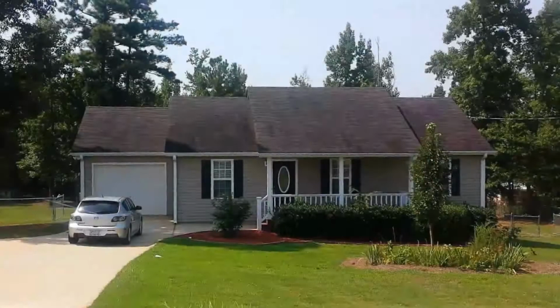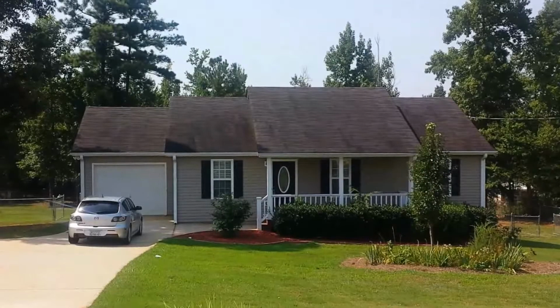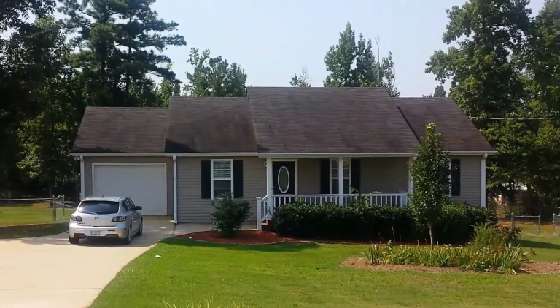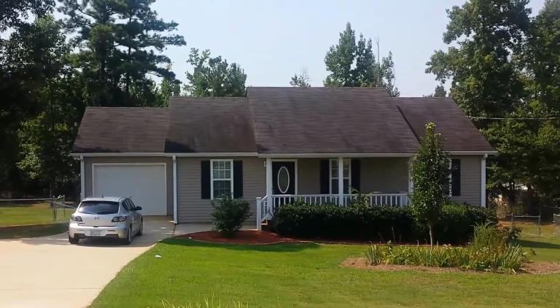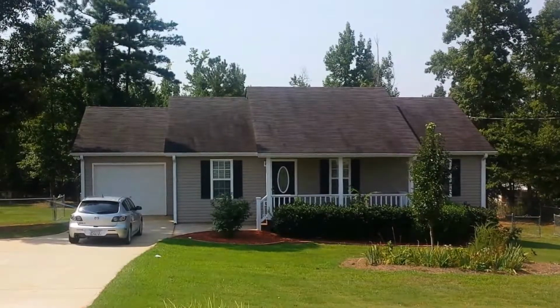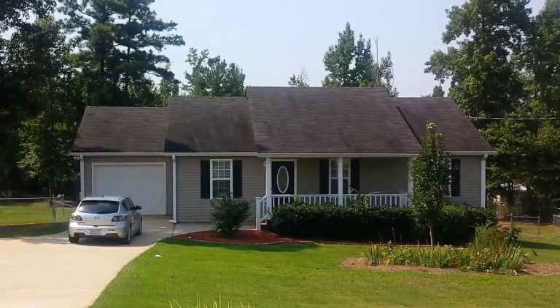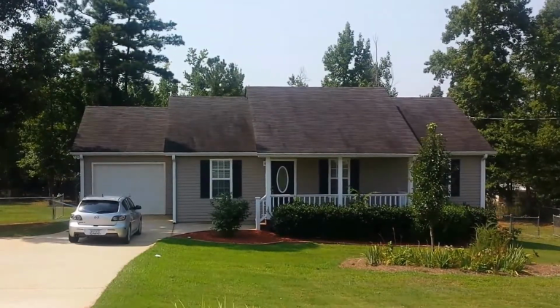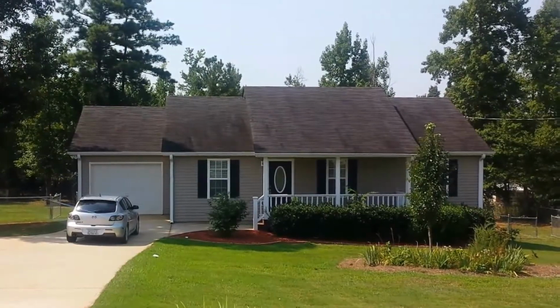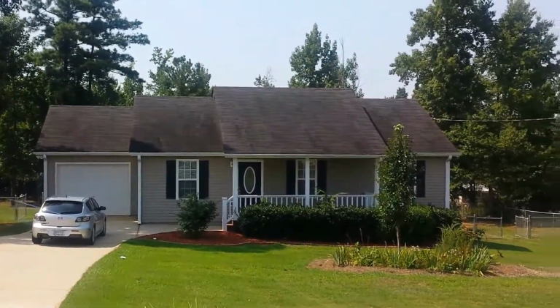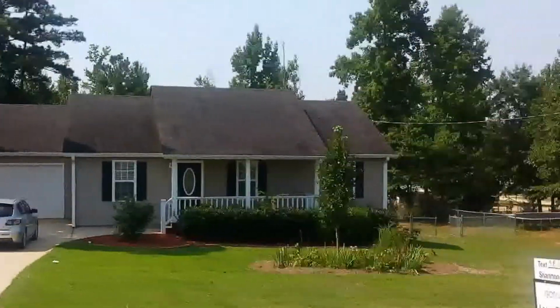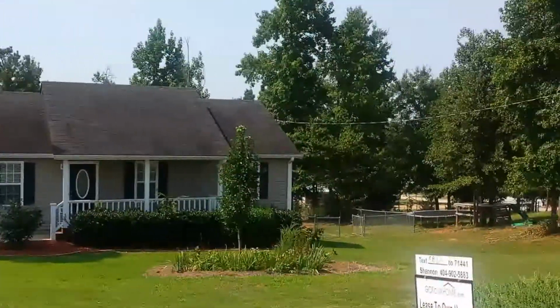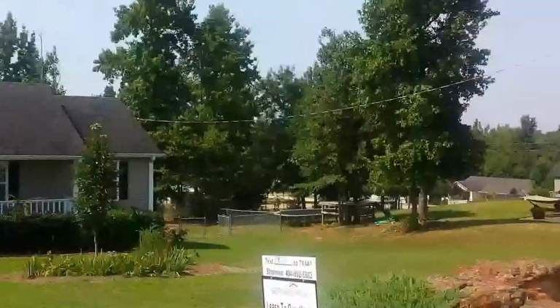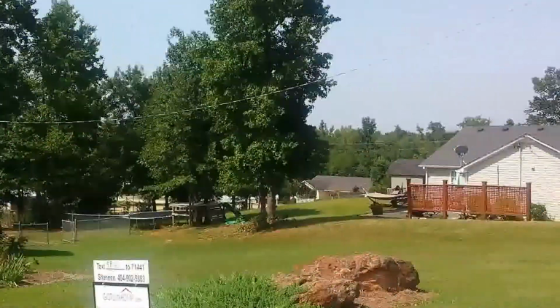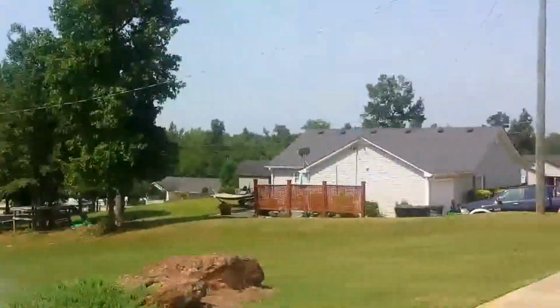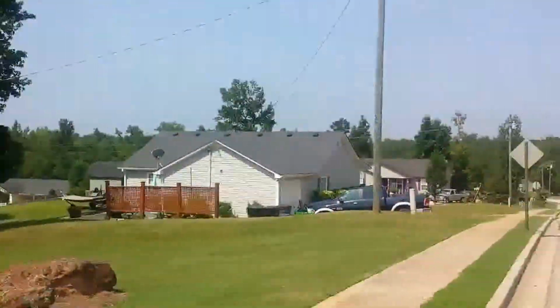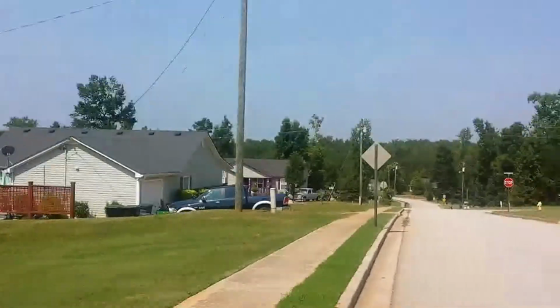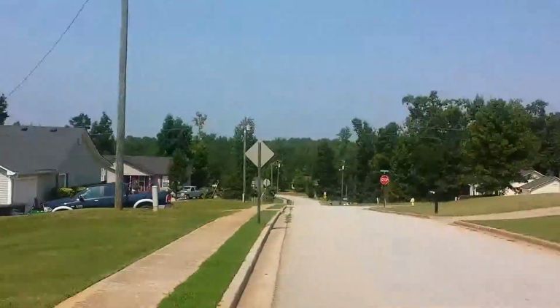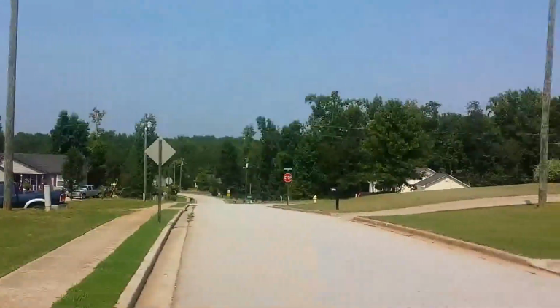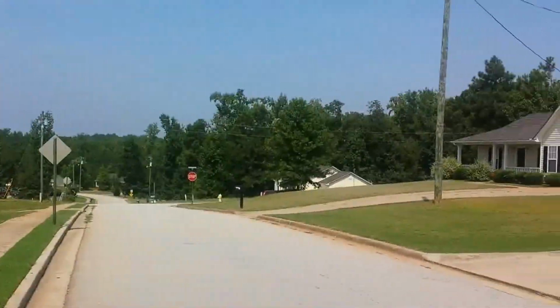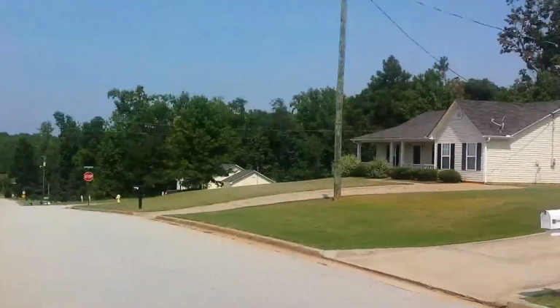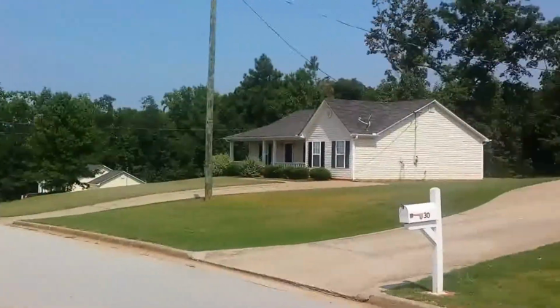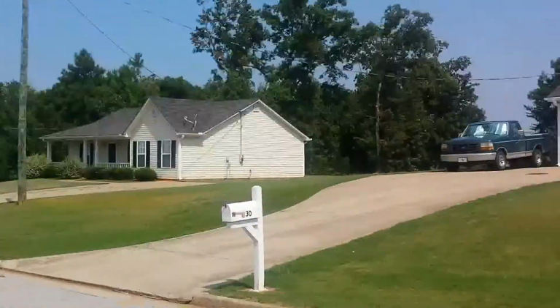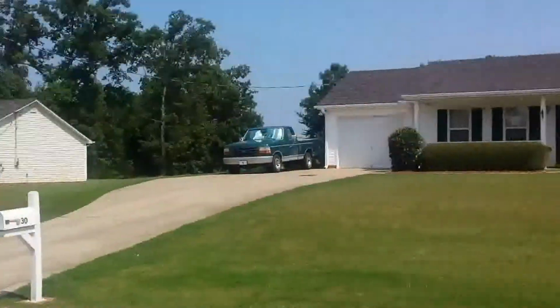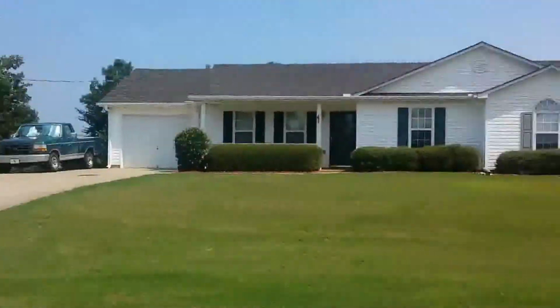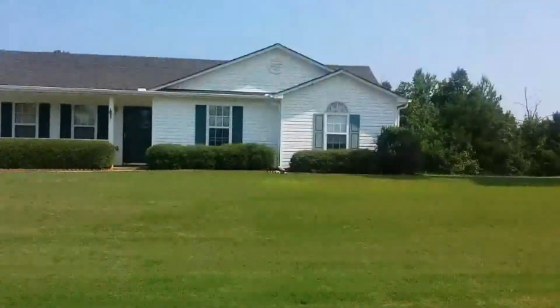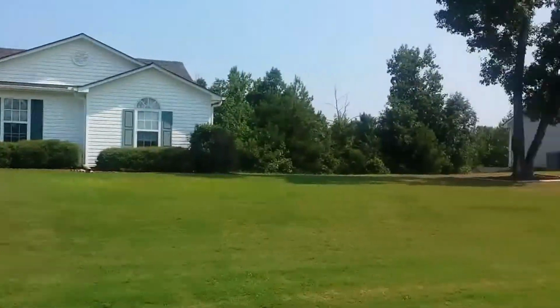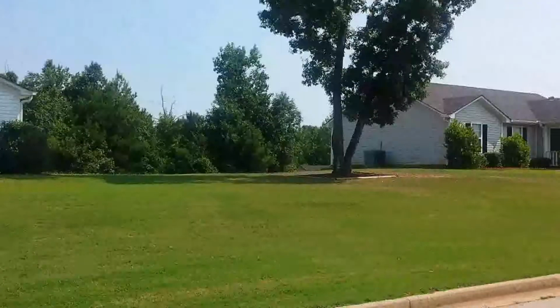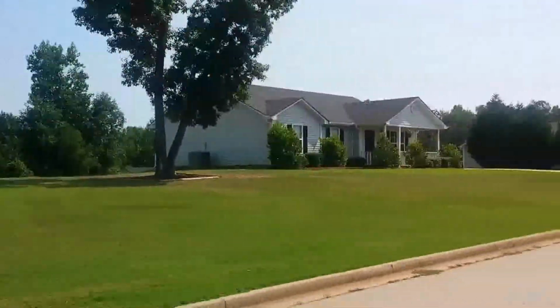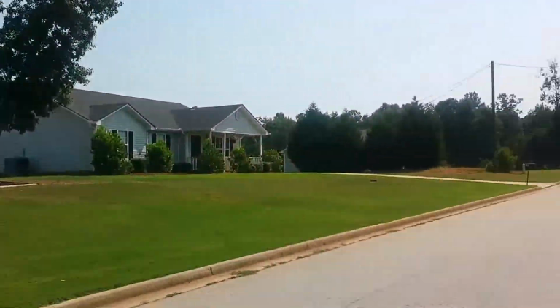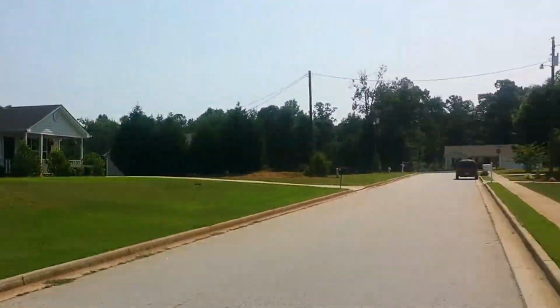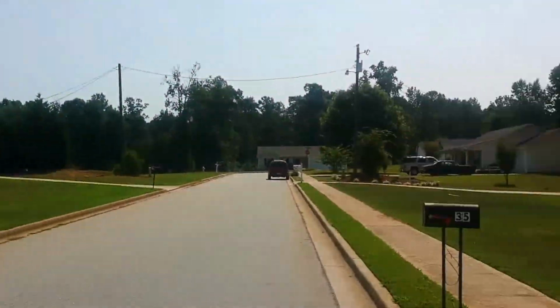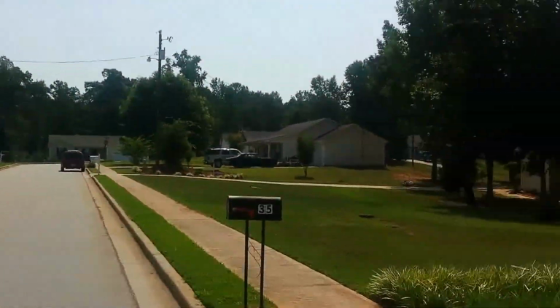Hi, it's Shannon. We've GotOurHome.com. Today we are at 35 Hunters Trace in lovely Covington, Georgia. As you can see, this is a very nice, well-kept neighborhood. It's a sidewalk community nestled away on the east side of Covington.